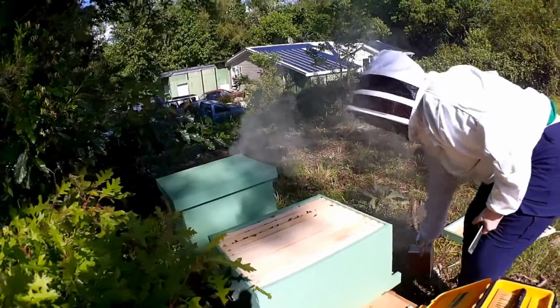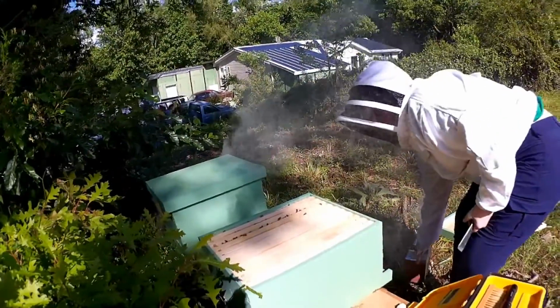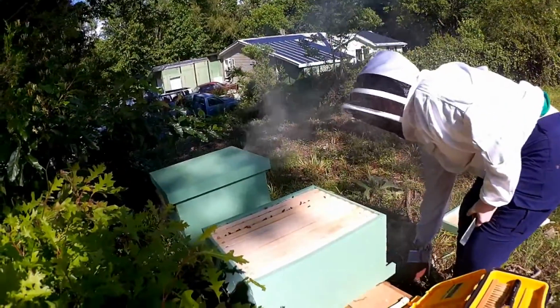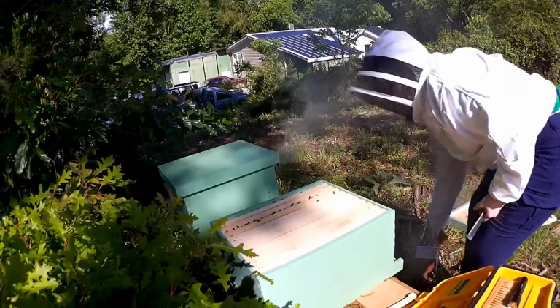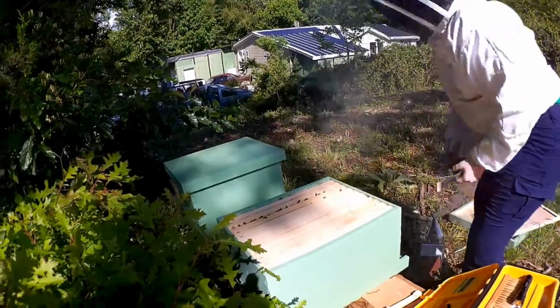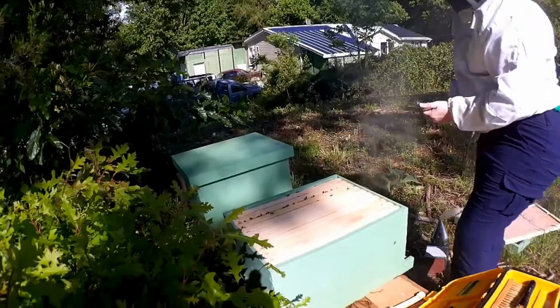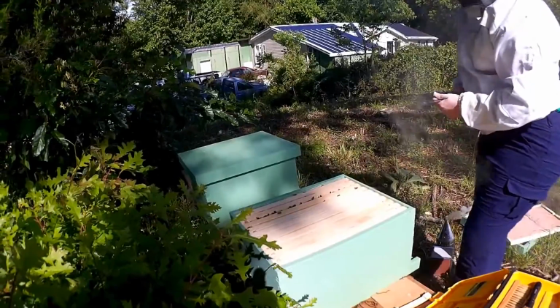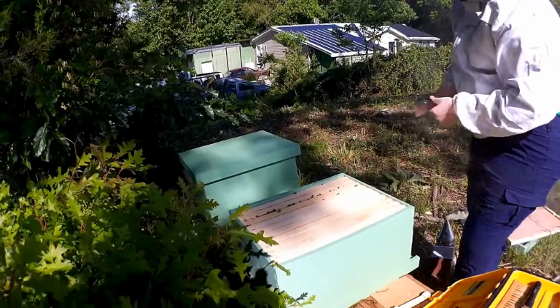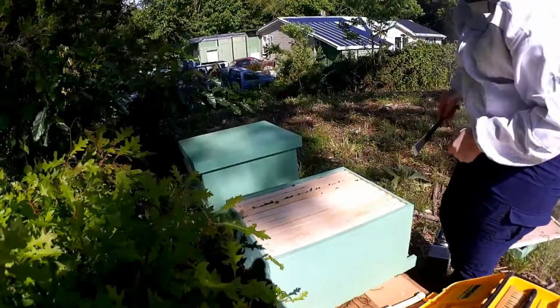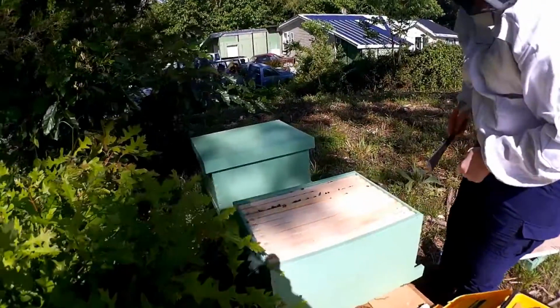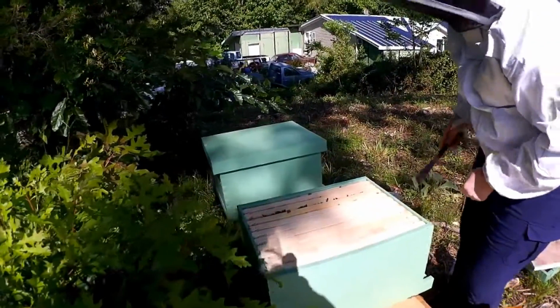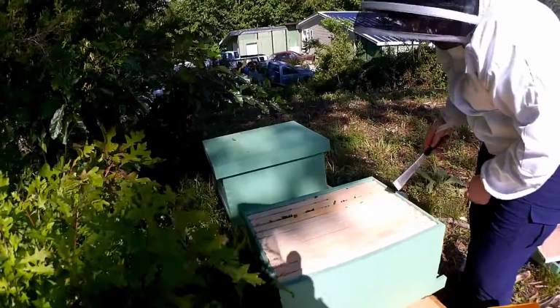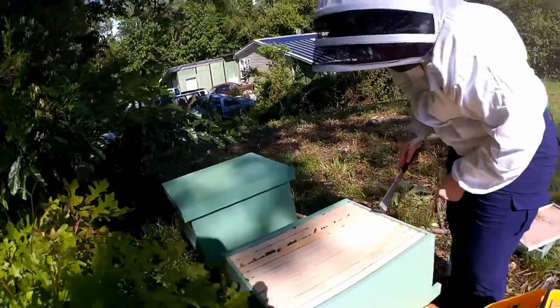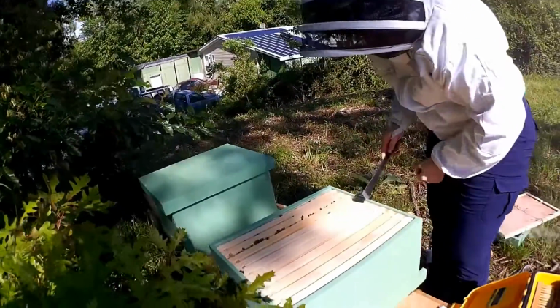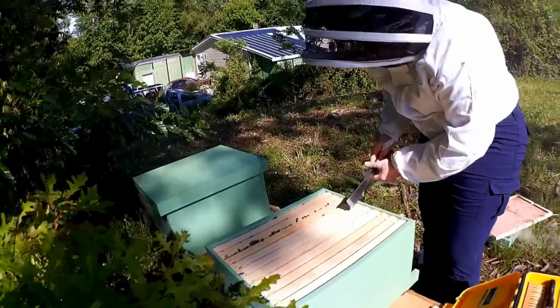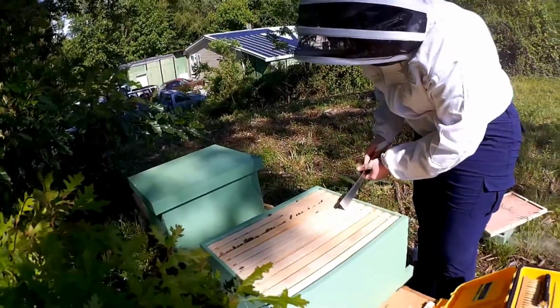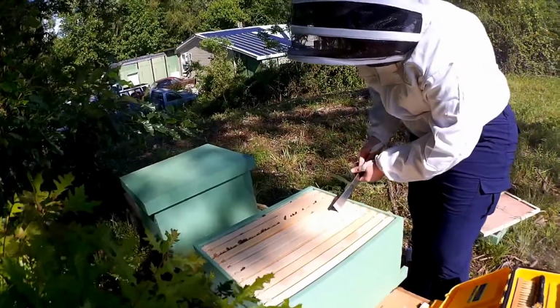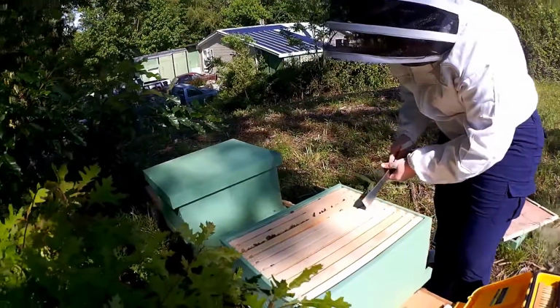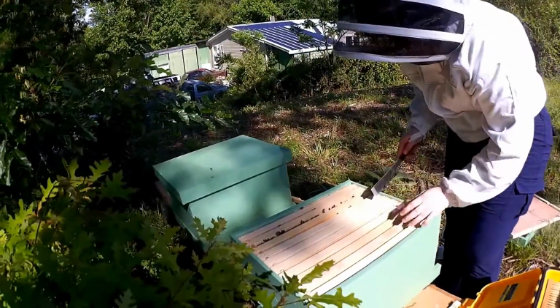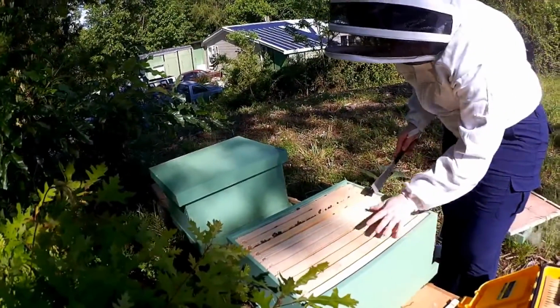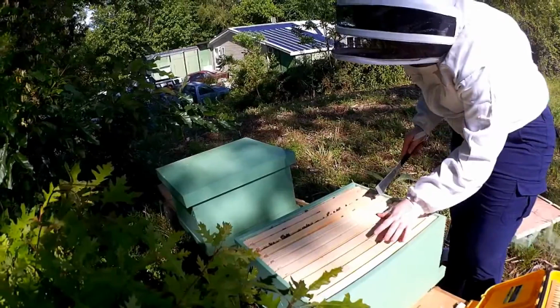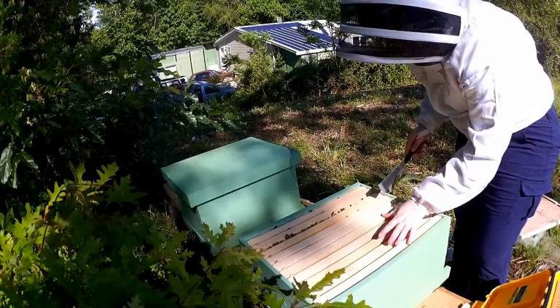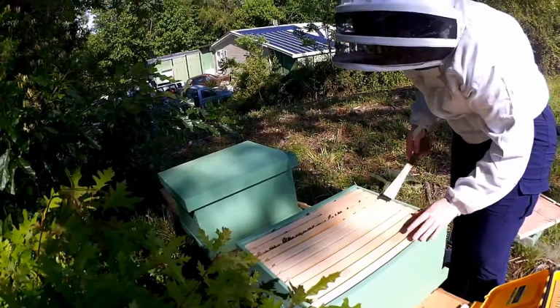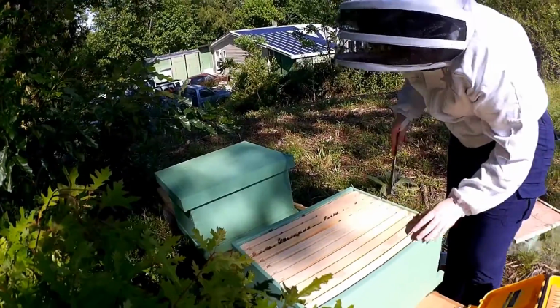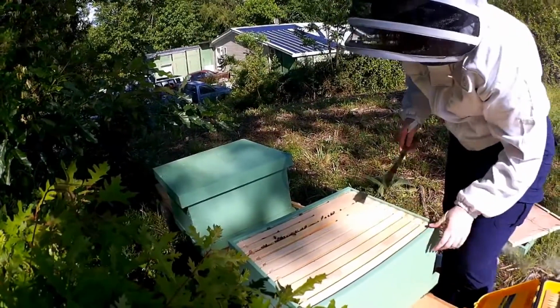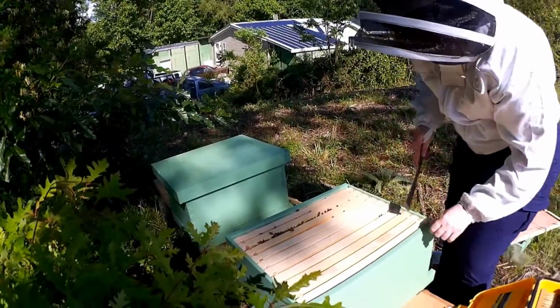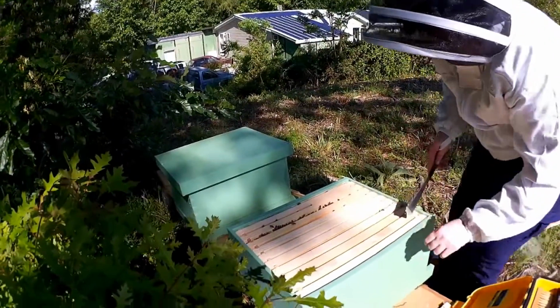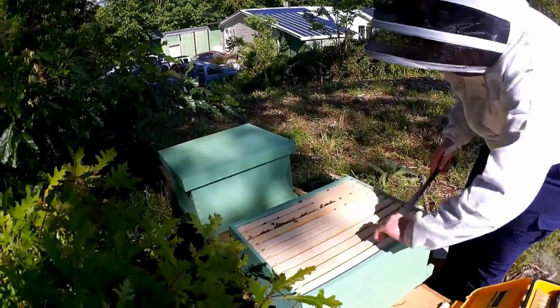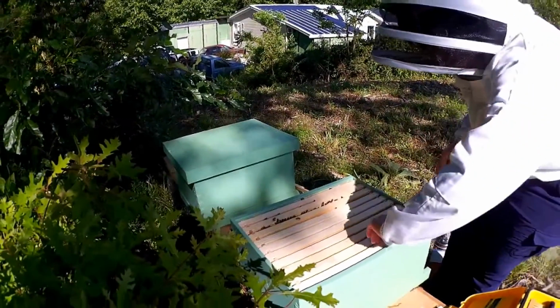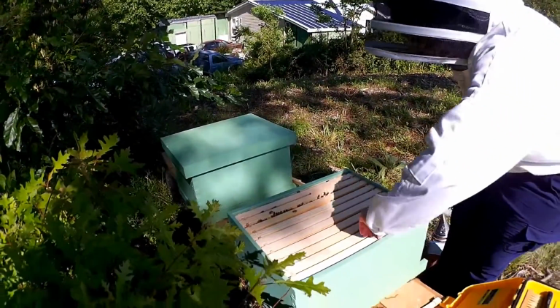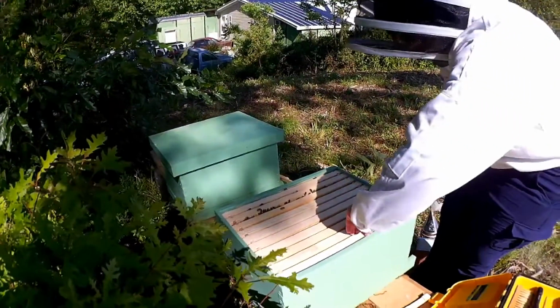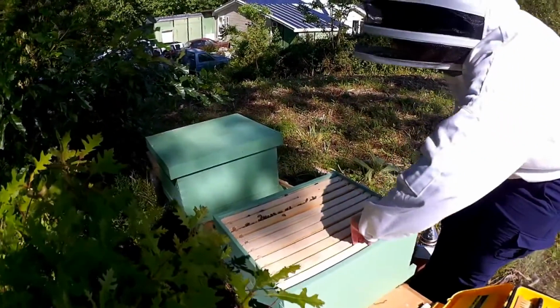The main thing here is just to see what they're doing. Hopefully I can spot the queen, but if we can't, that's okay because we can know whether she's laying eggs or not. So we're going to start on the outside.